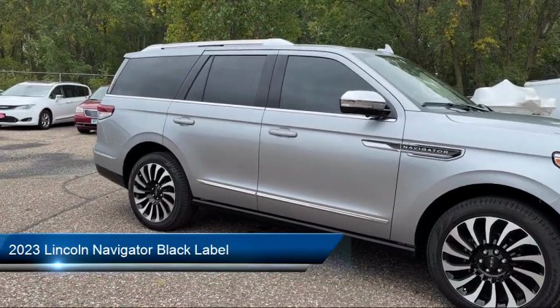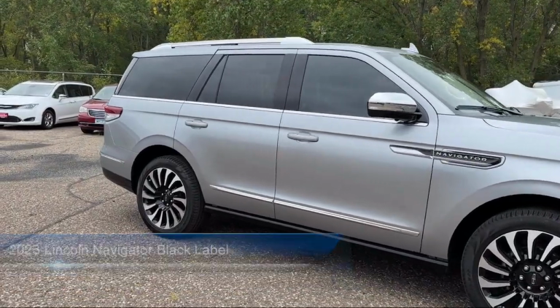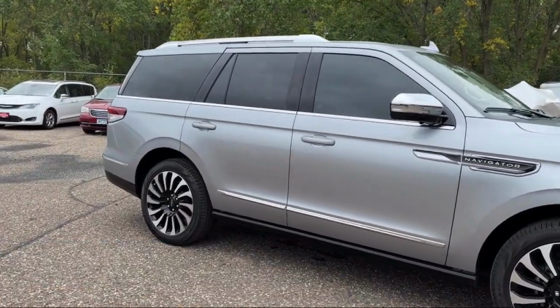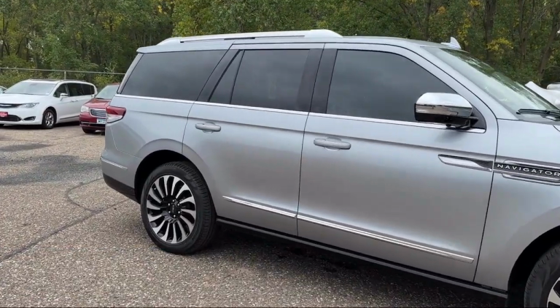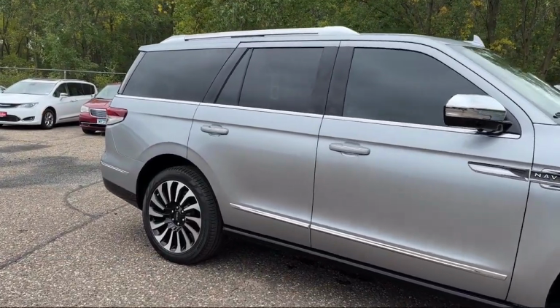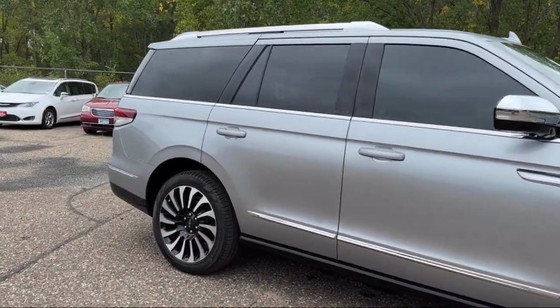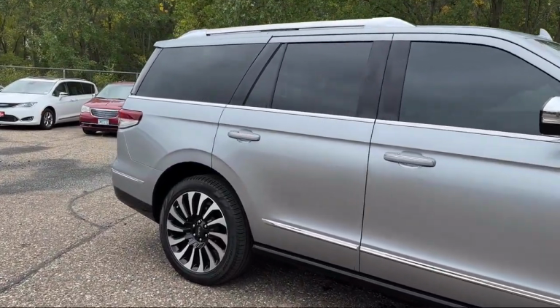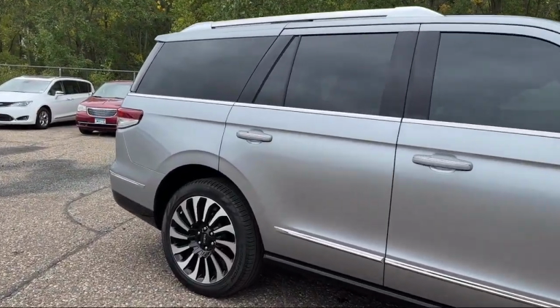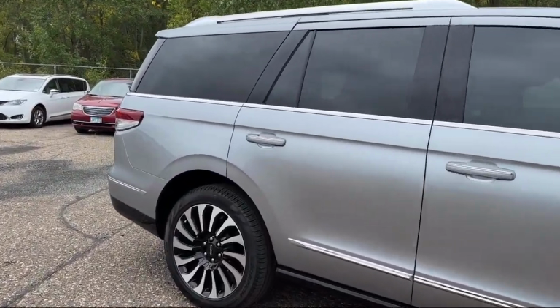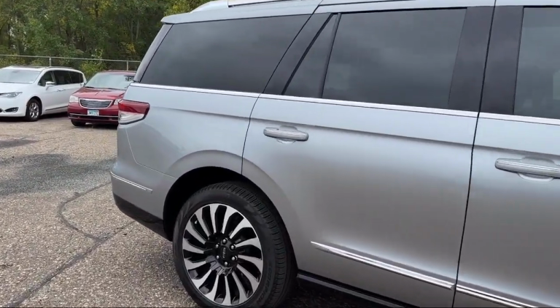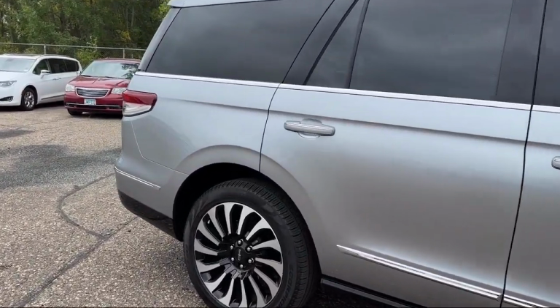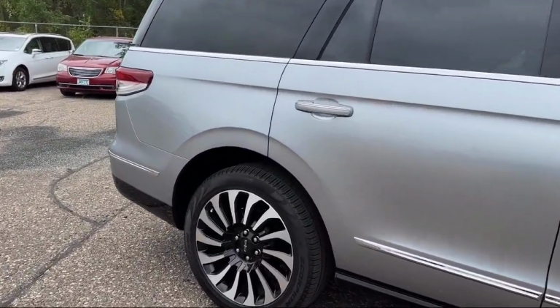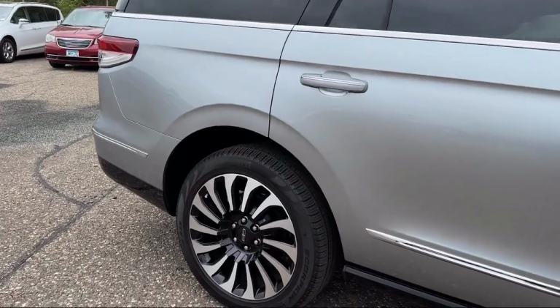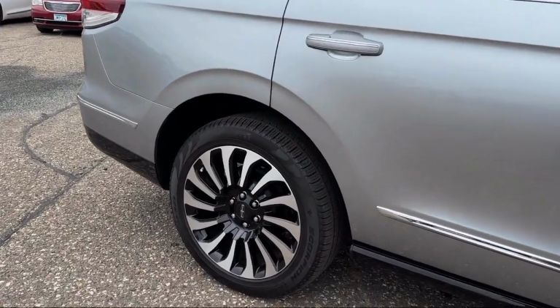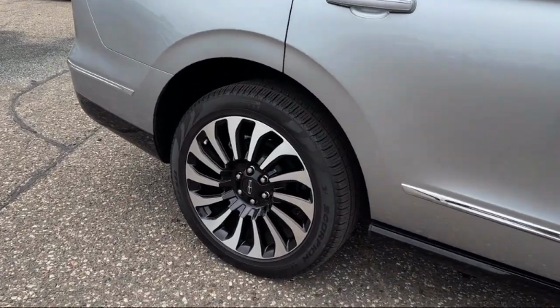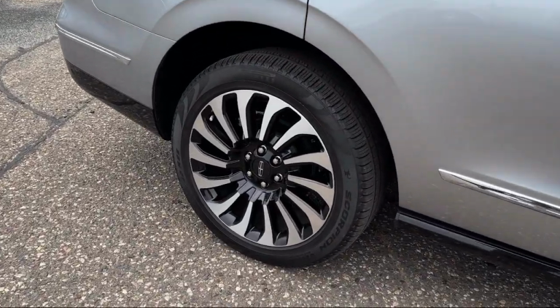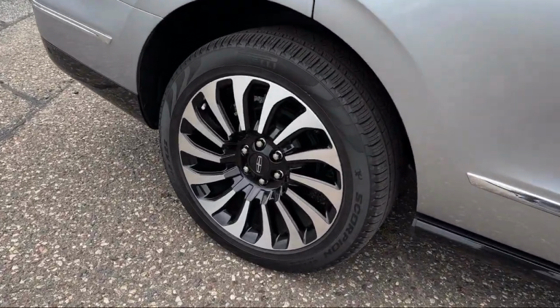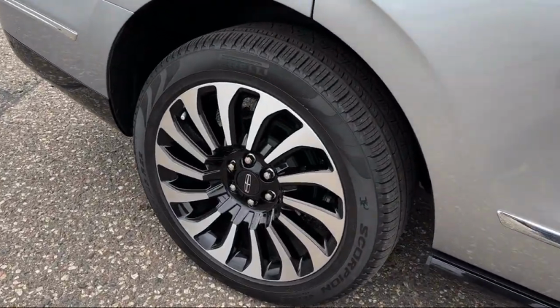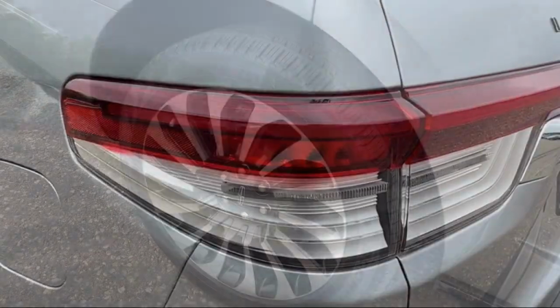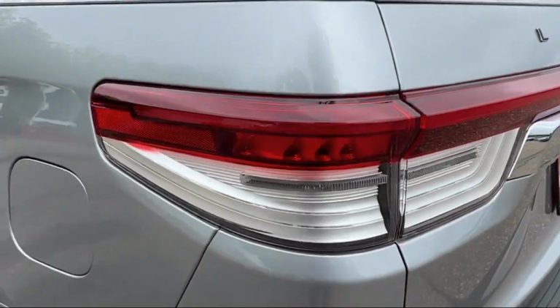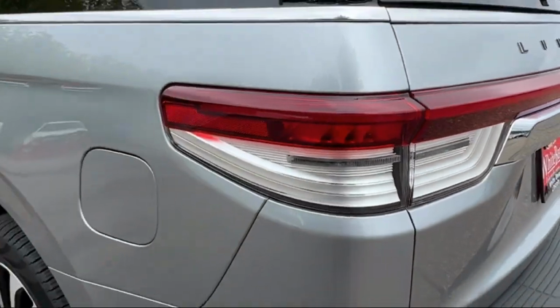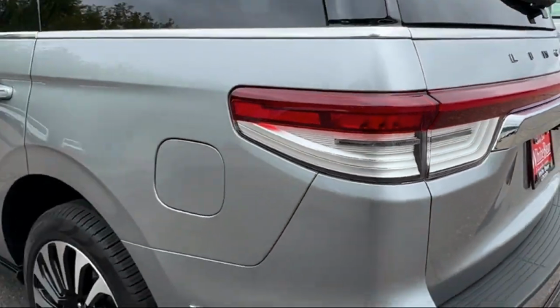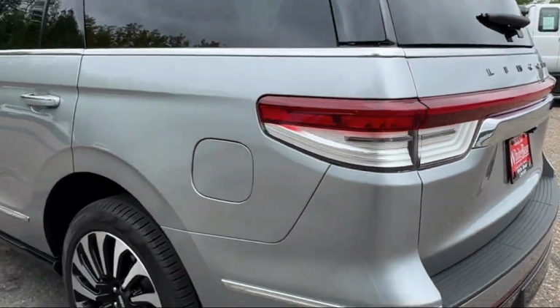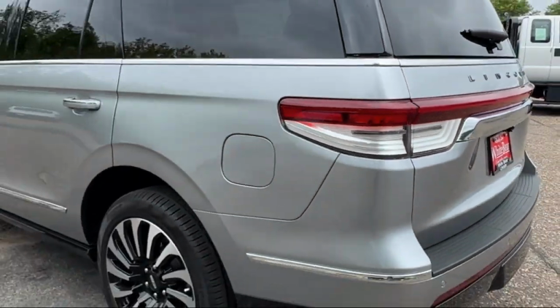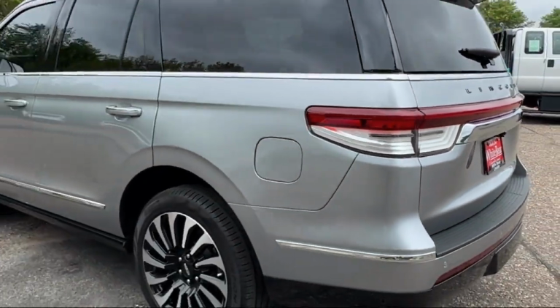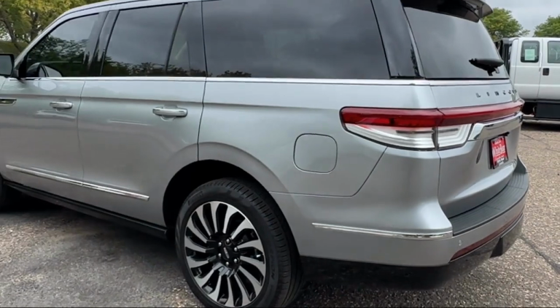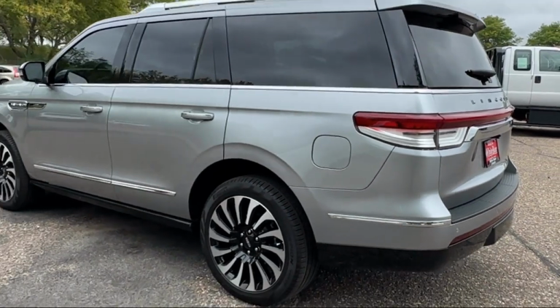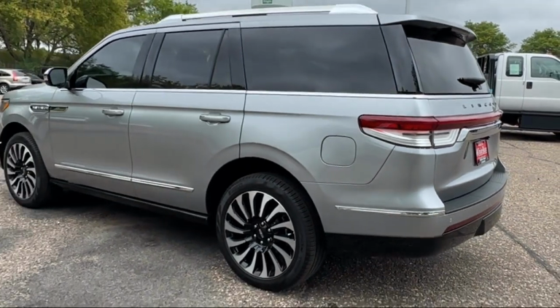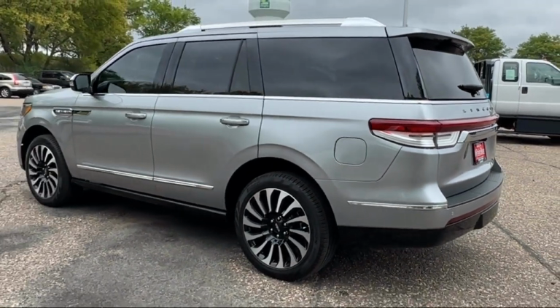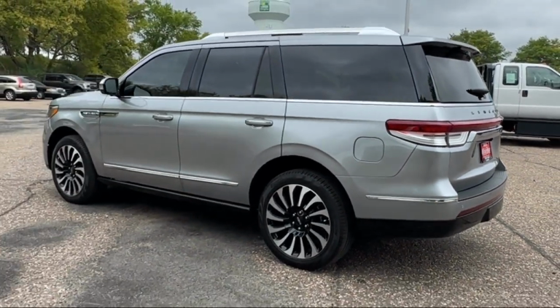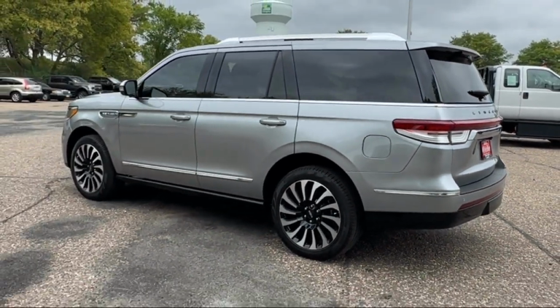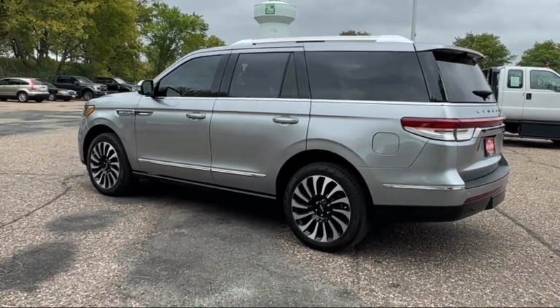It also features a running board package, rear spoiler, tow package, air conditioning, traction control, cruise control, fog lights, and has less than 30,000 miles on the odometer.